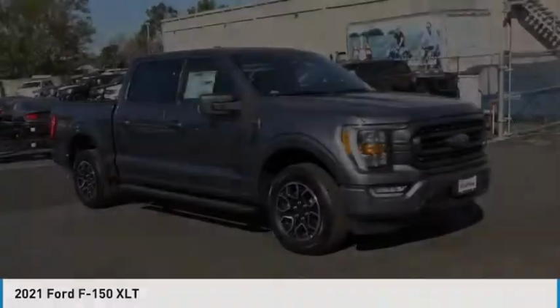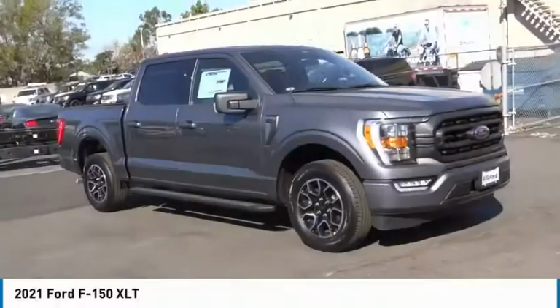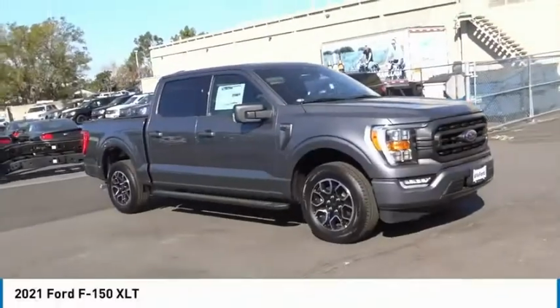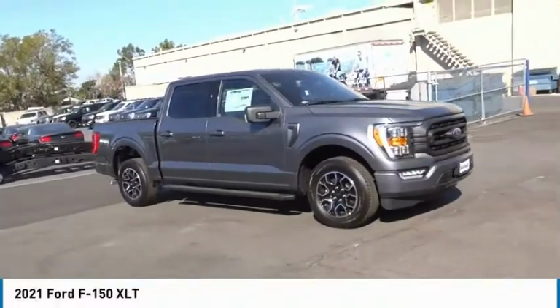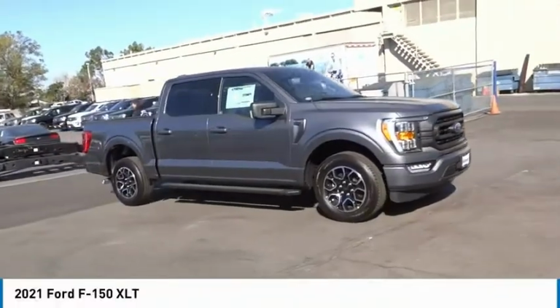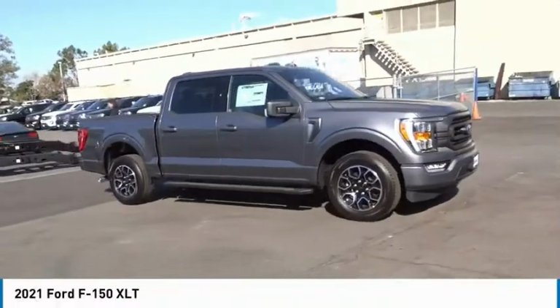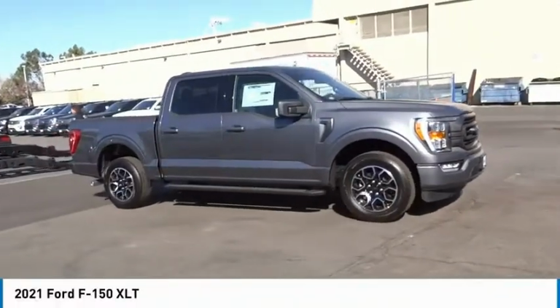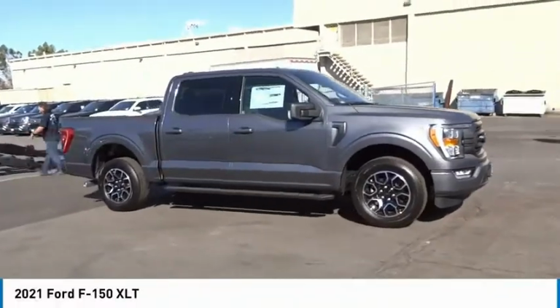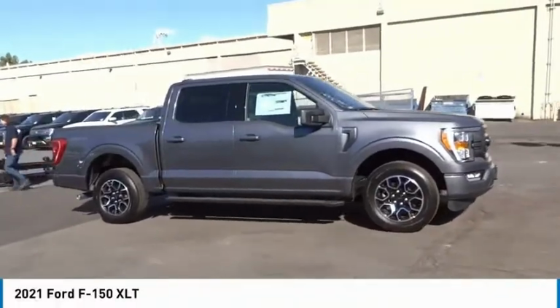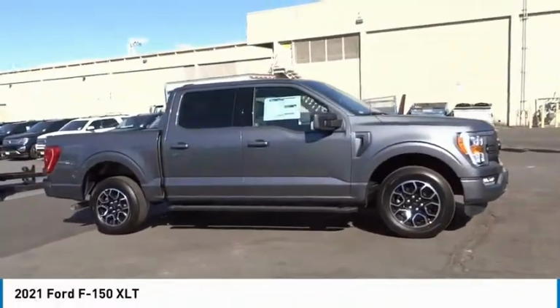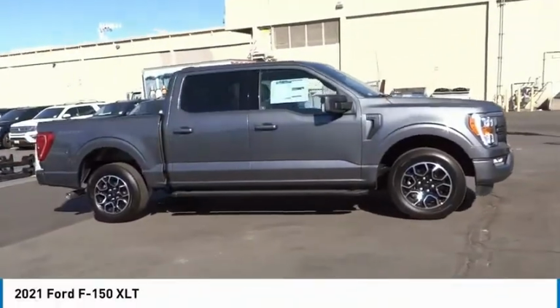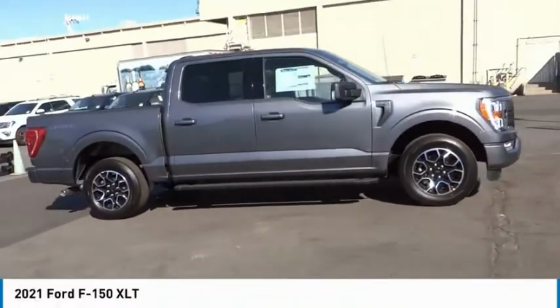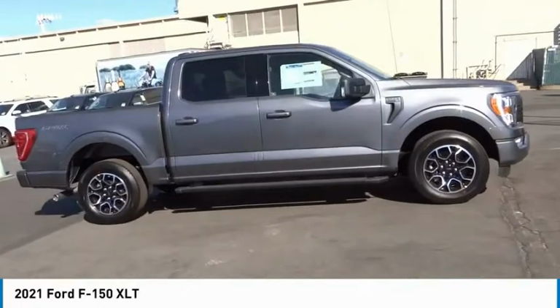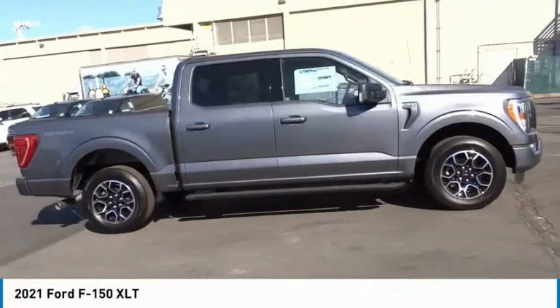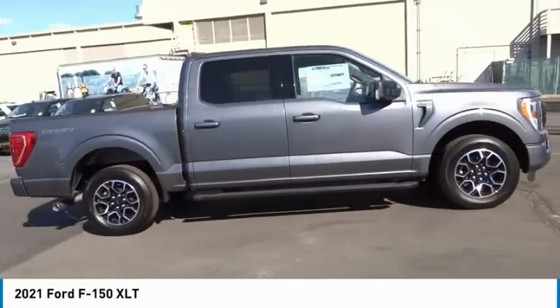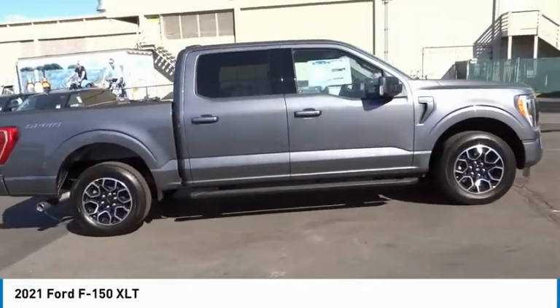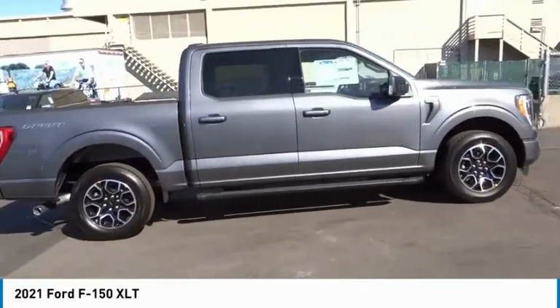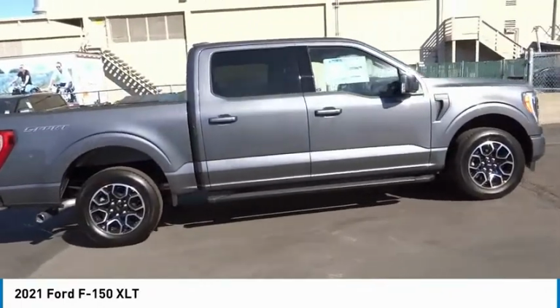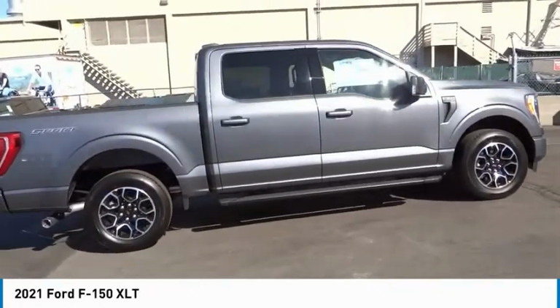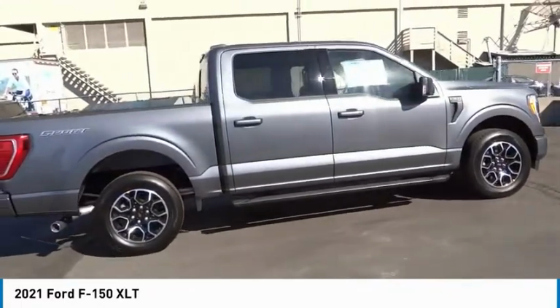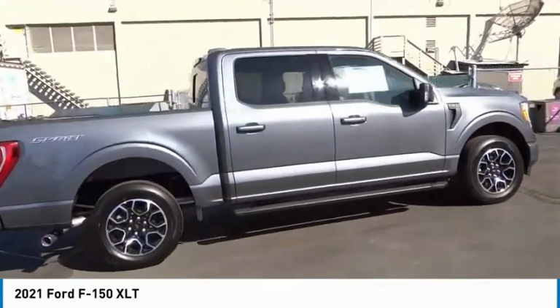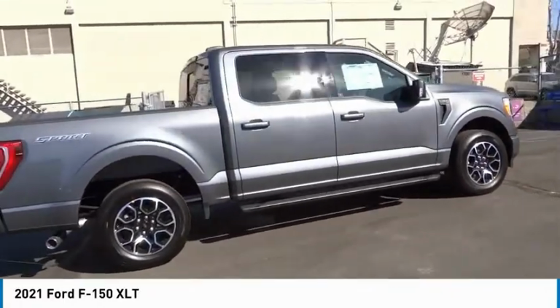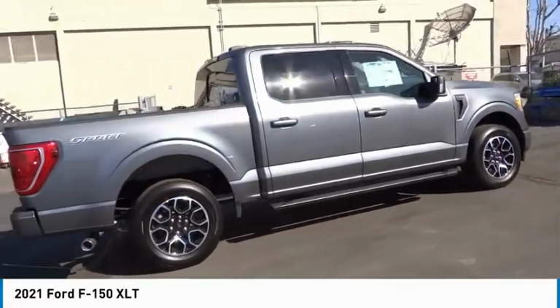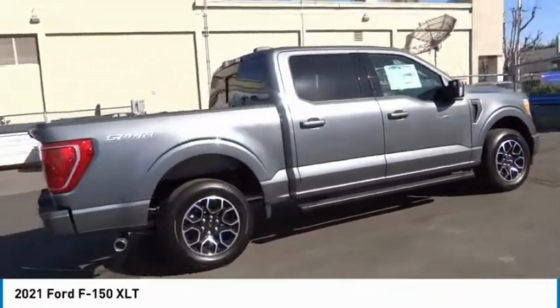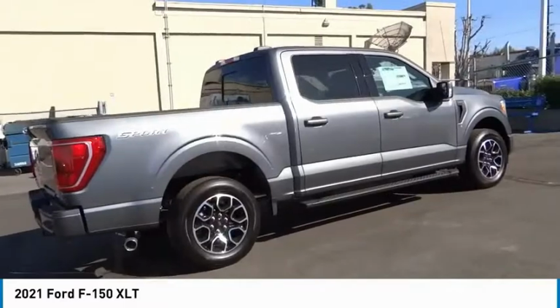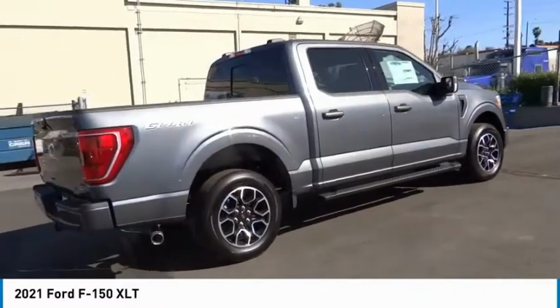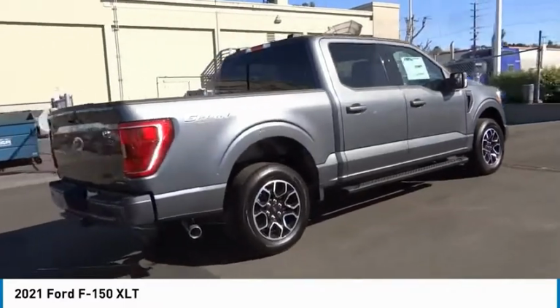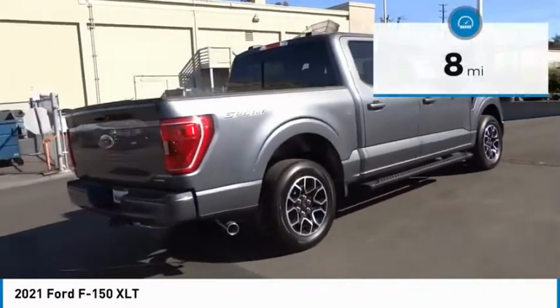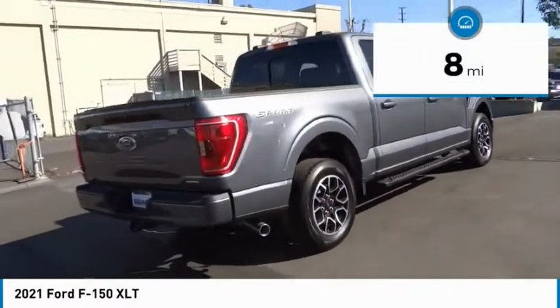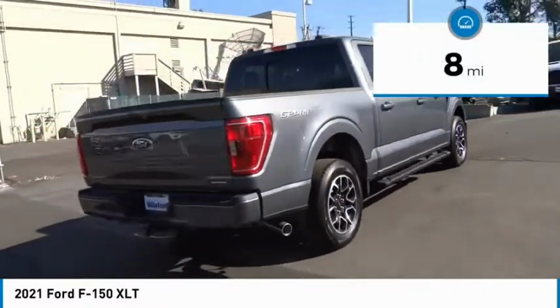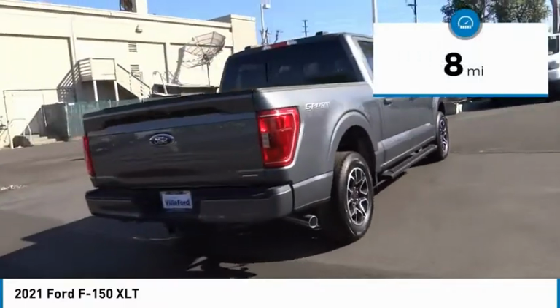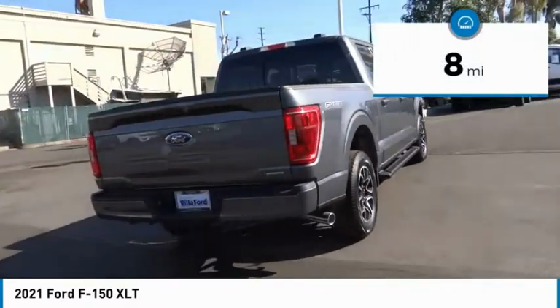You are going to love the 2021 F-150. A Ford F-150 knows how to handle any situation. It's built to follow orders. No whining. This vehicle has less than 100 miles.